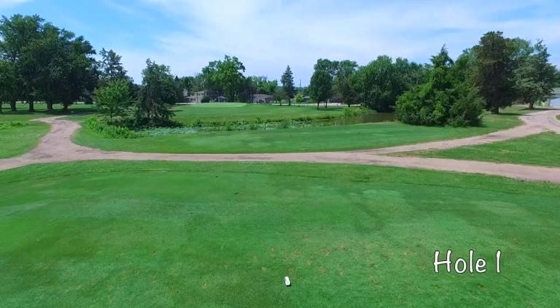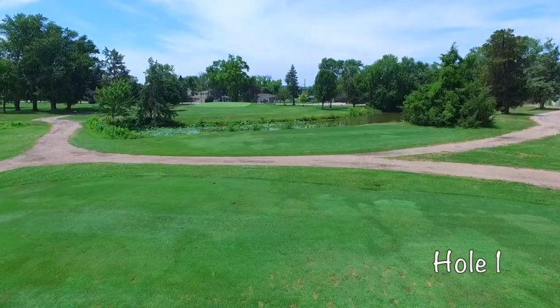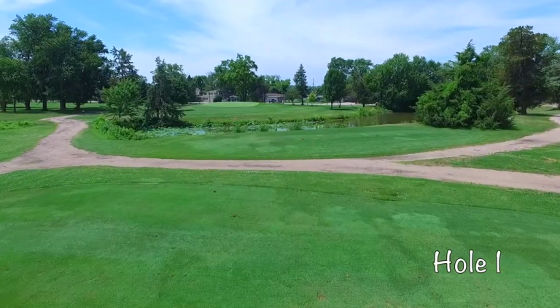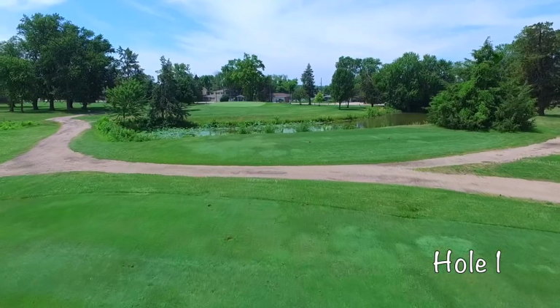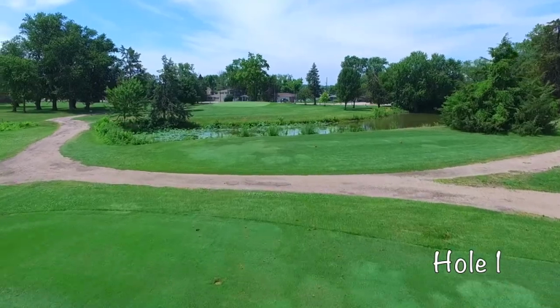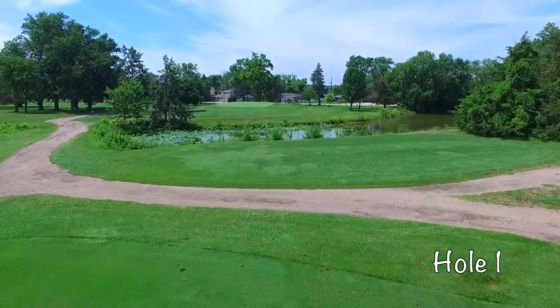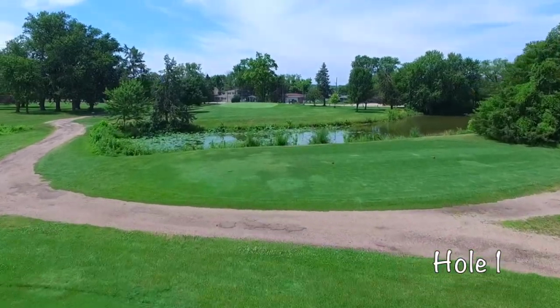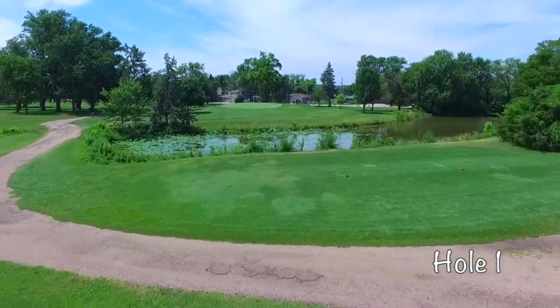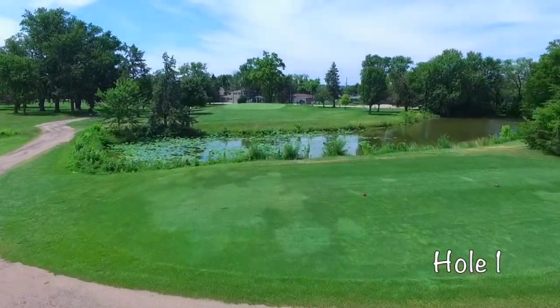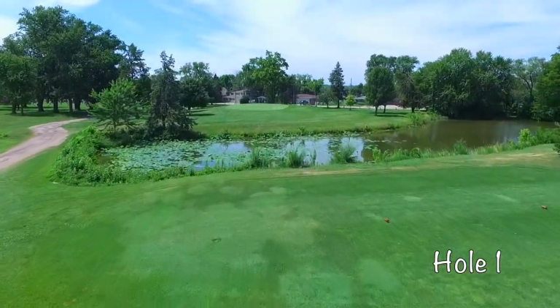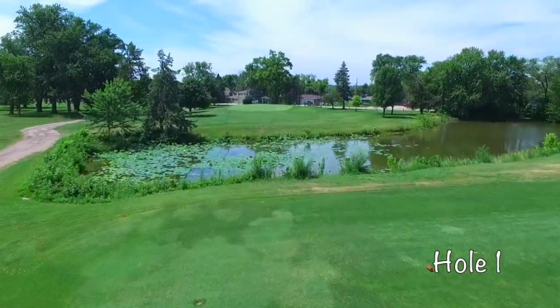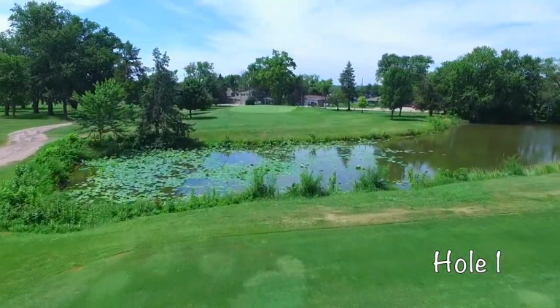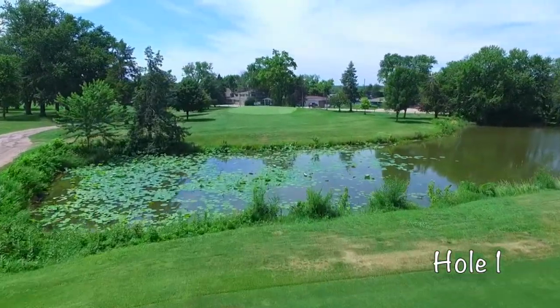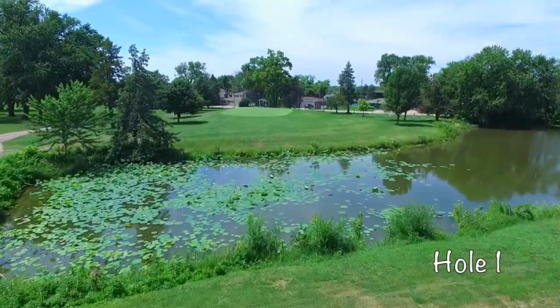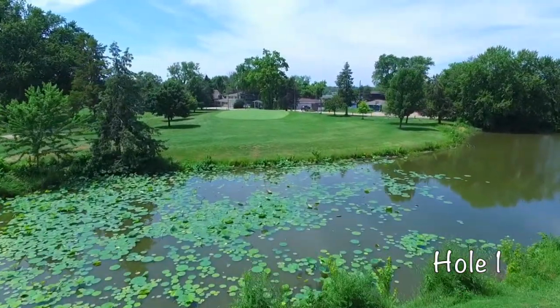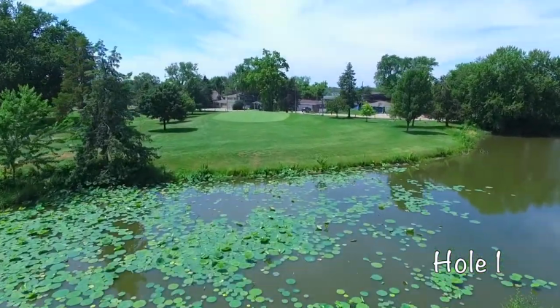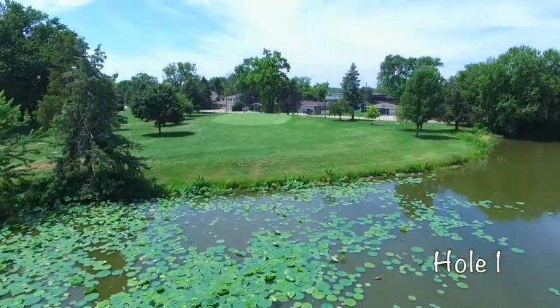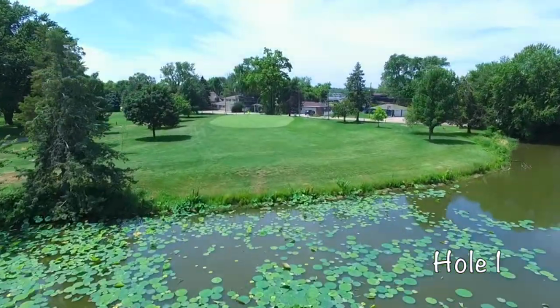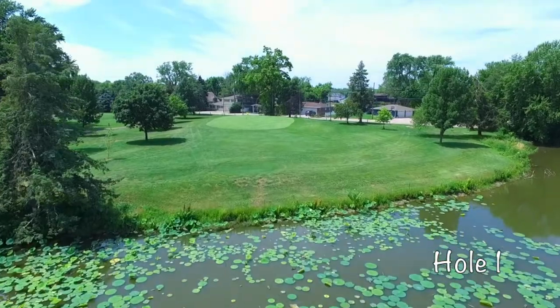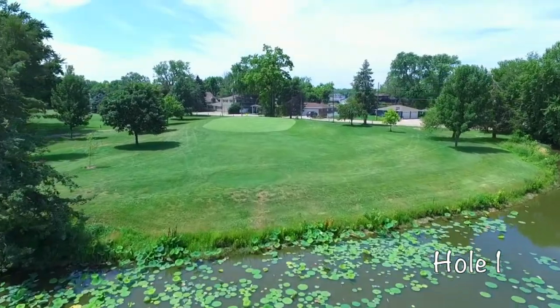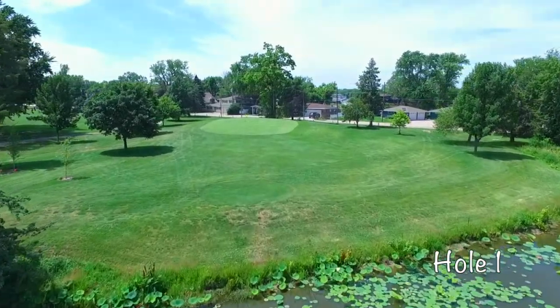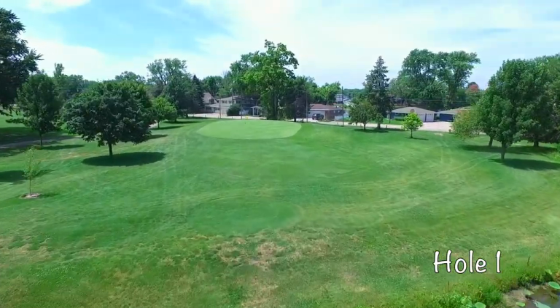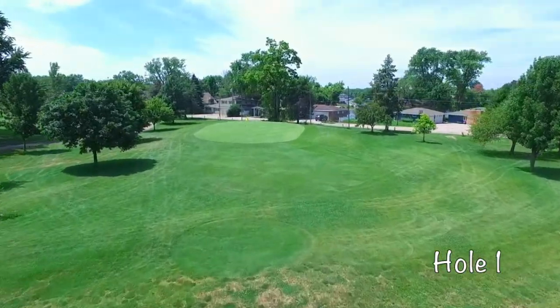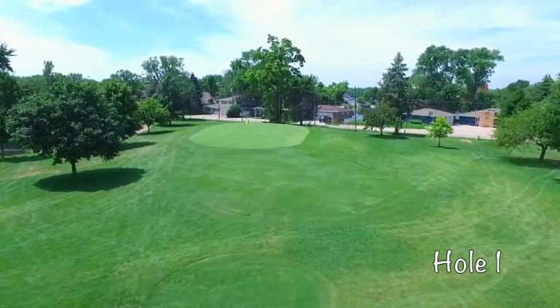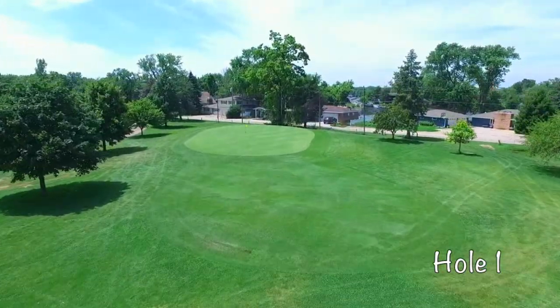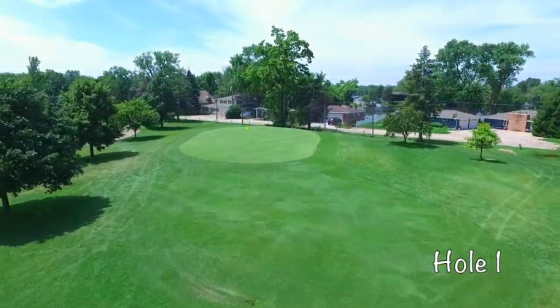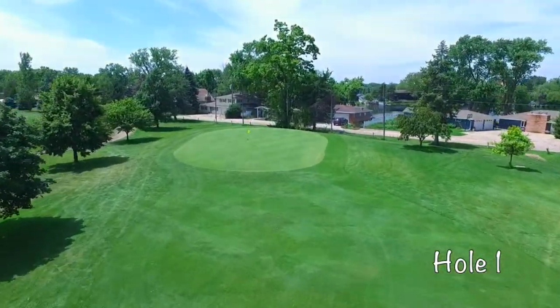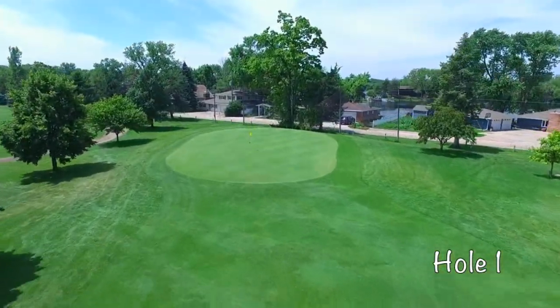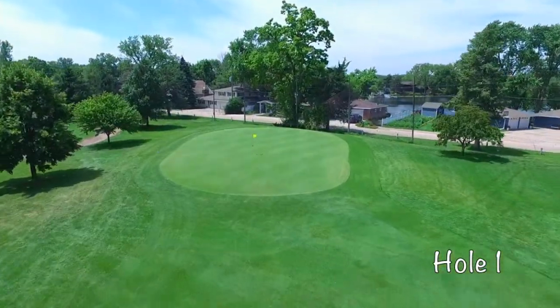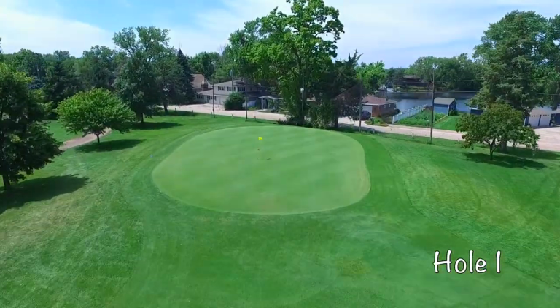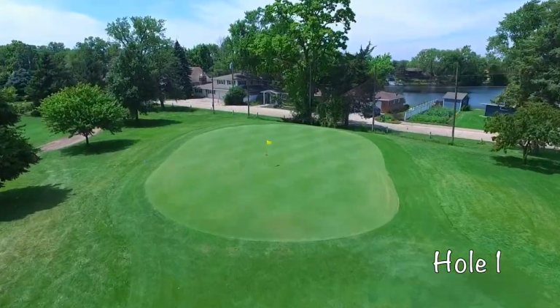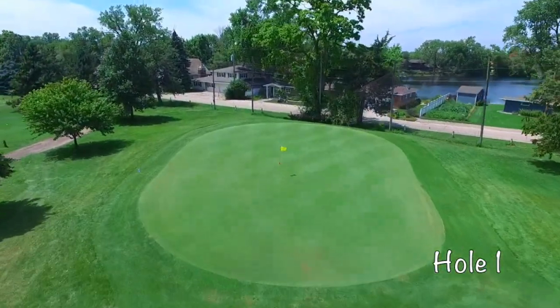Hole number one at Vanburg is a mid-range par 3 over water. The large sloping green is quite a test. Be careful with your tee shot, as most shots slightly to the right or left will roll off this green.